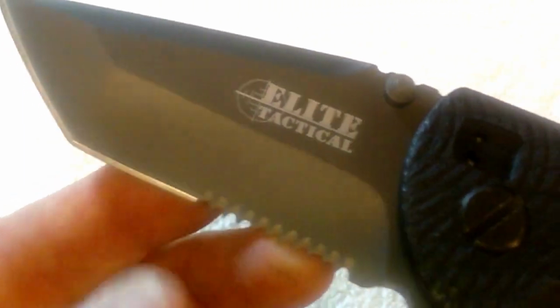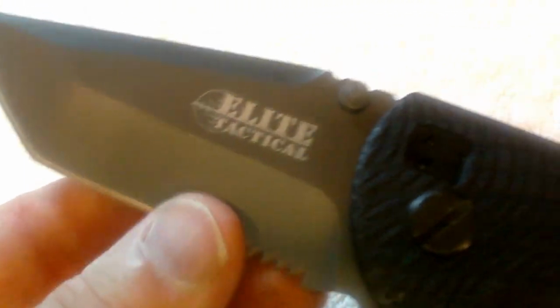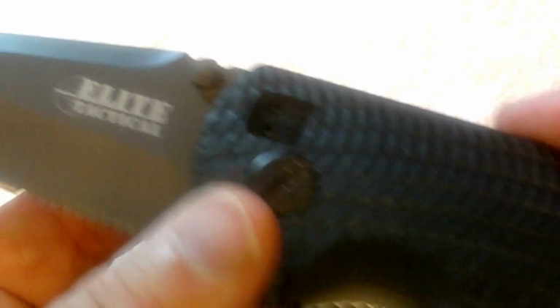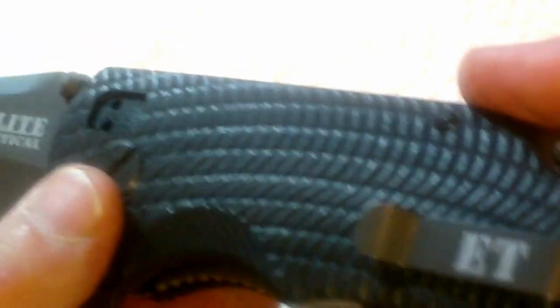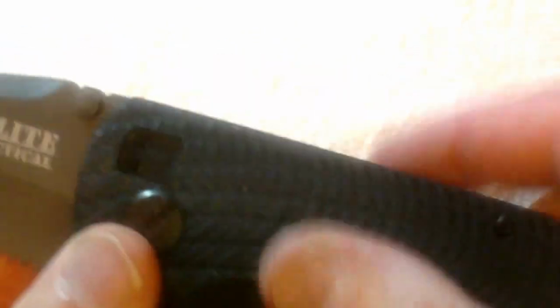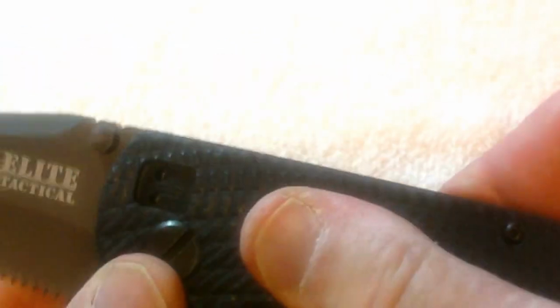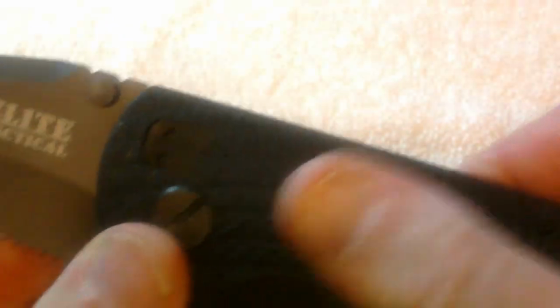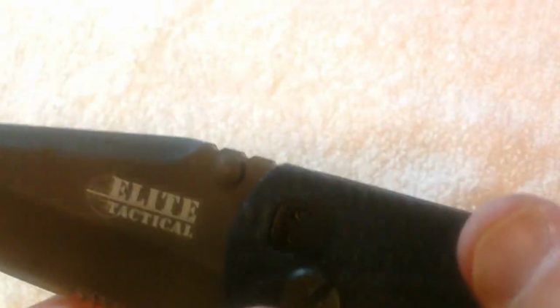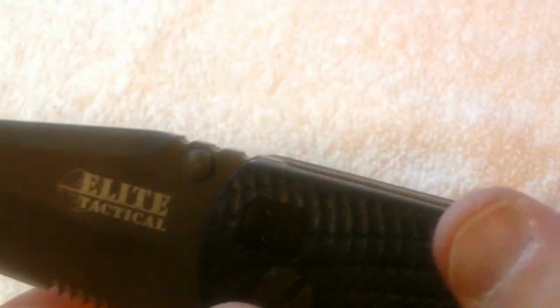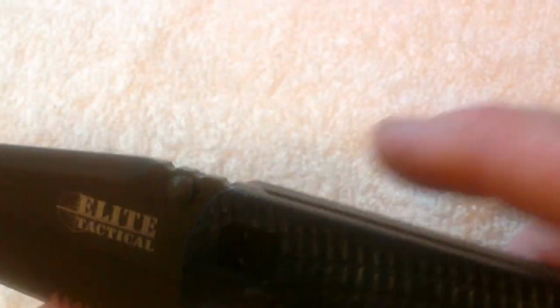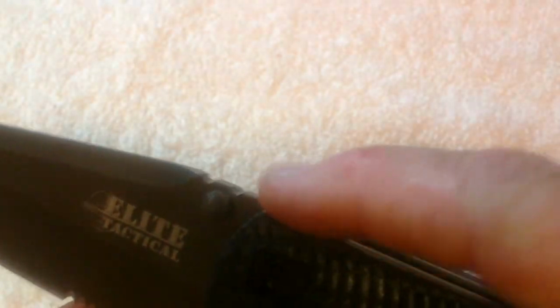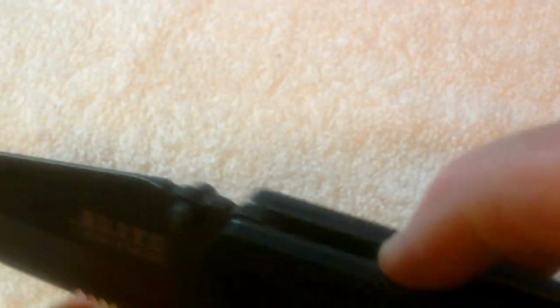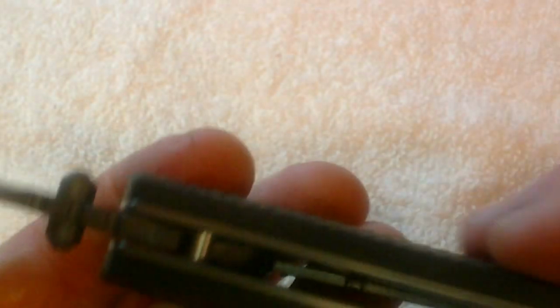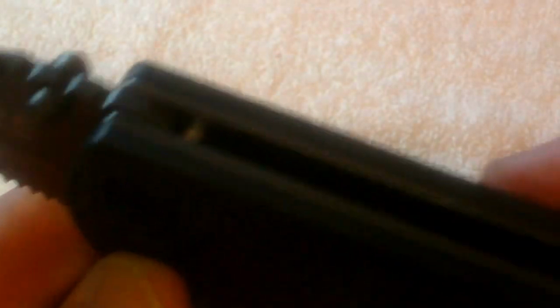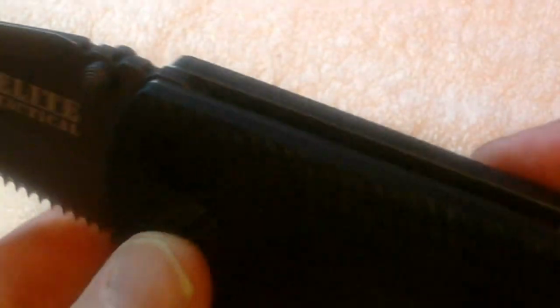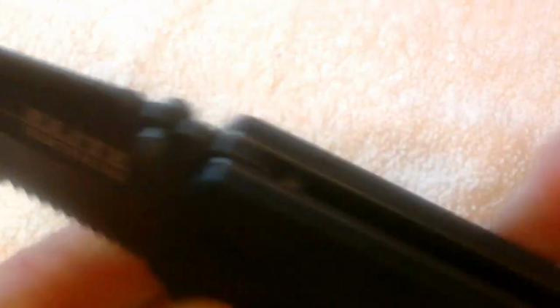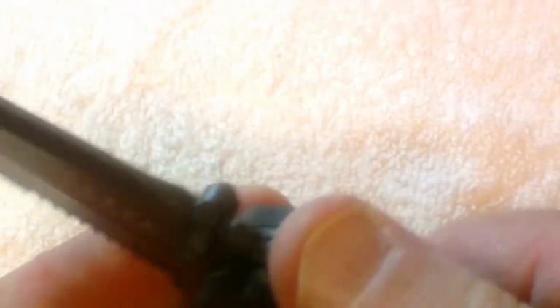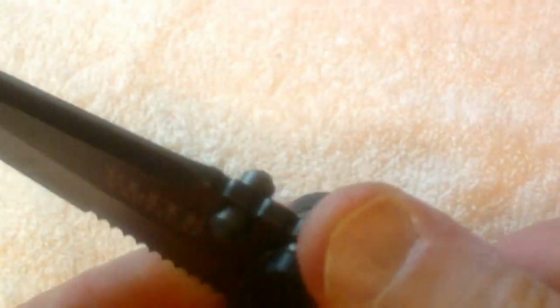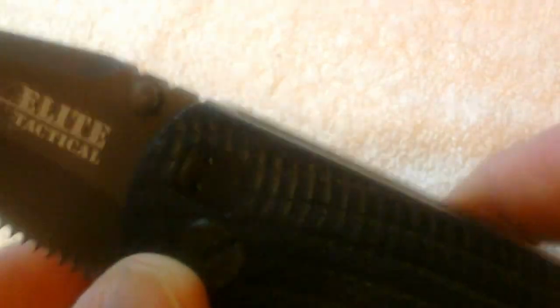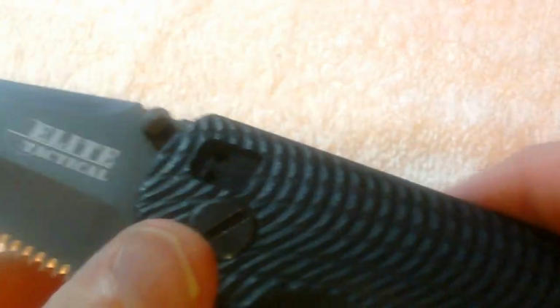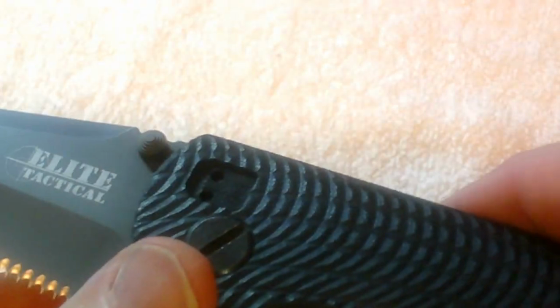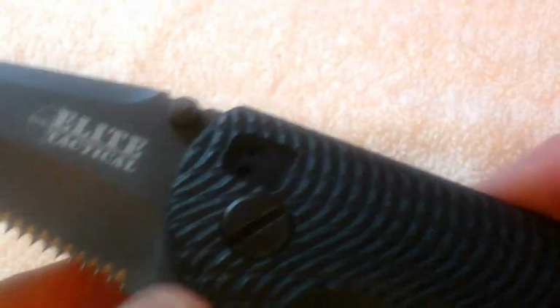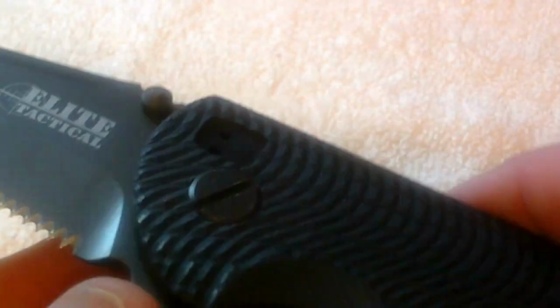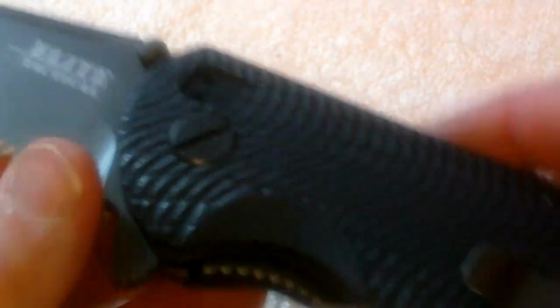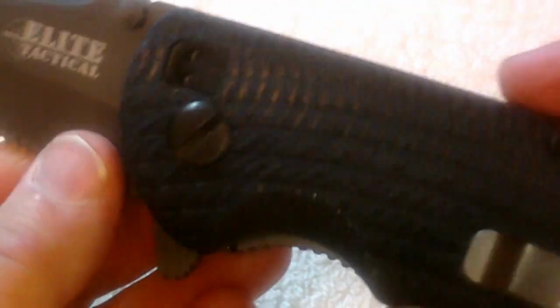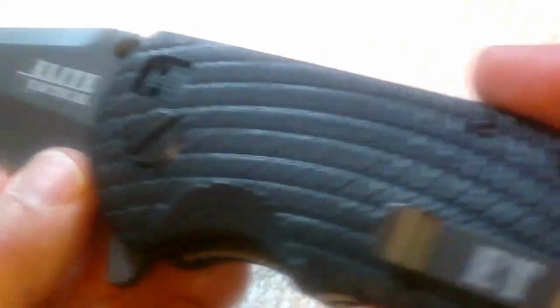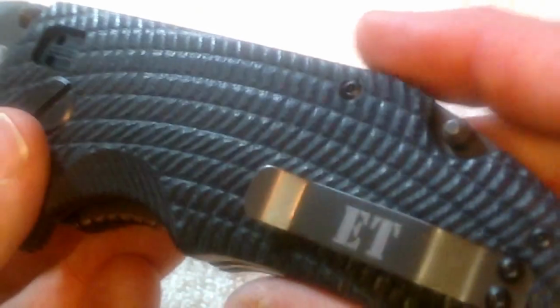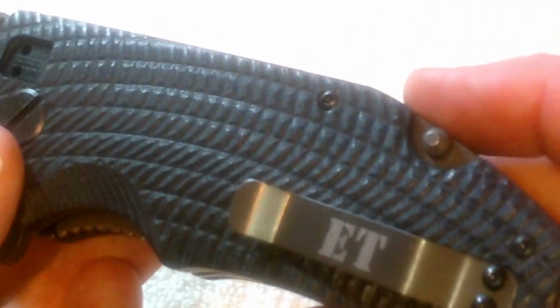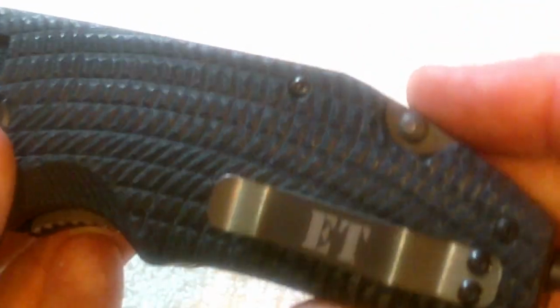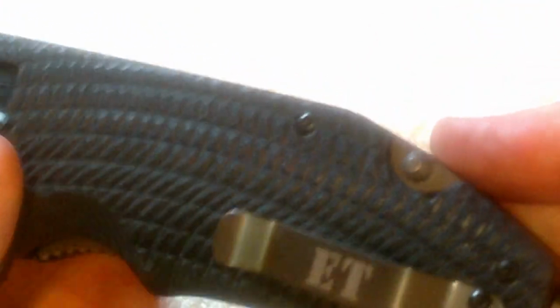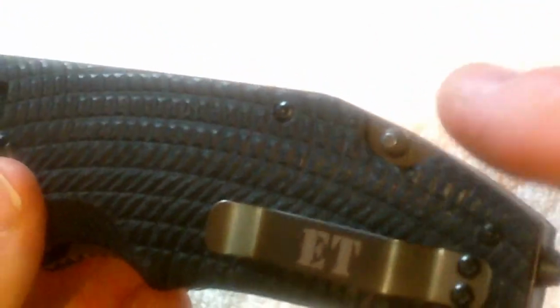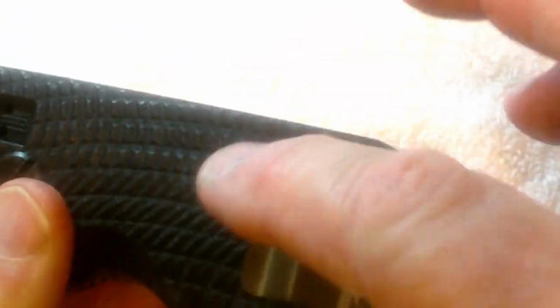The scaling makes it have a really good grip. Now it doesn't have any jimping on the top, but I don't think that's going to cause you to have any issues with maintaining control on it.